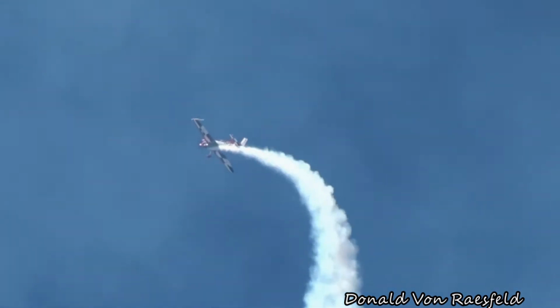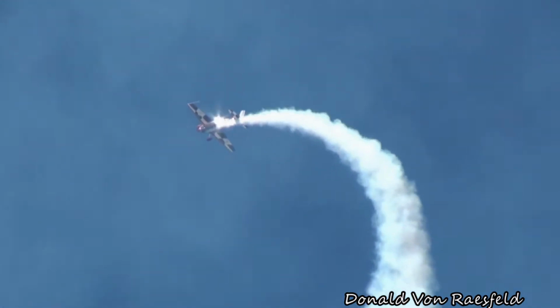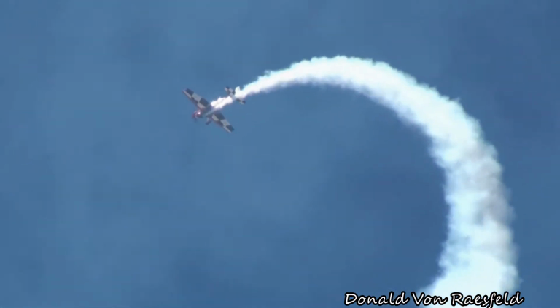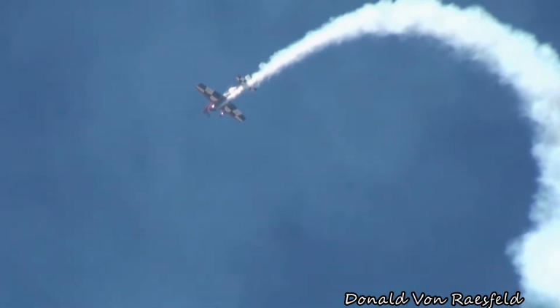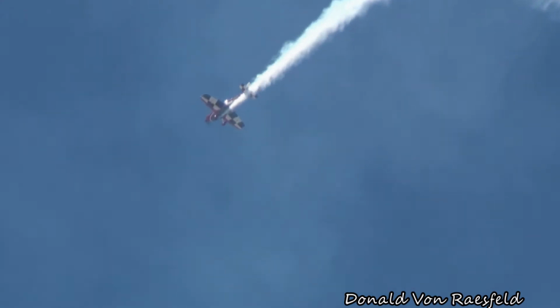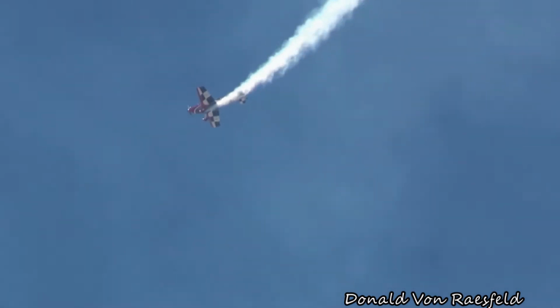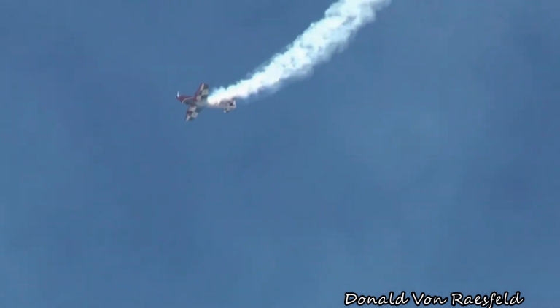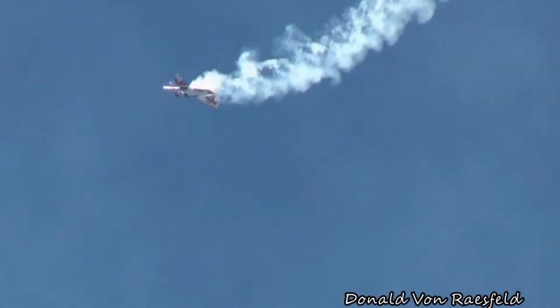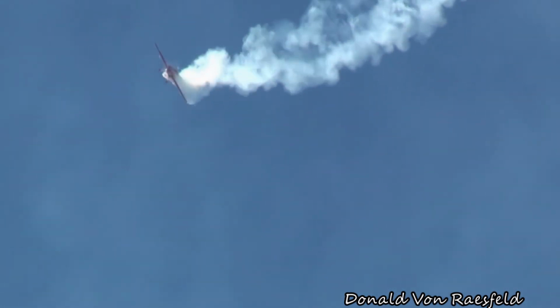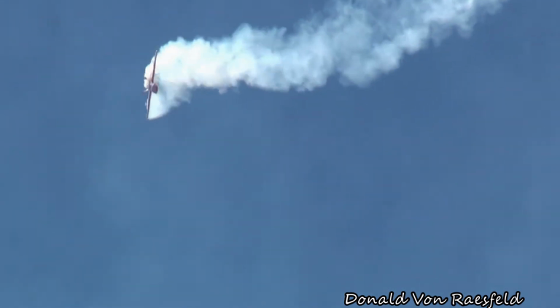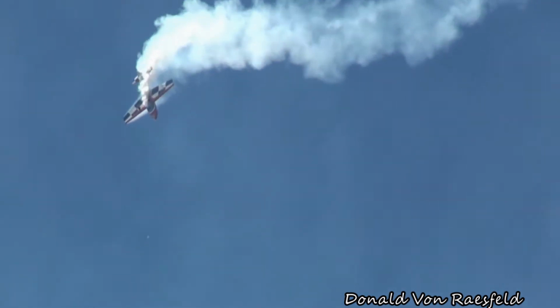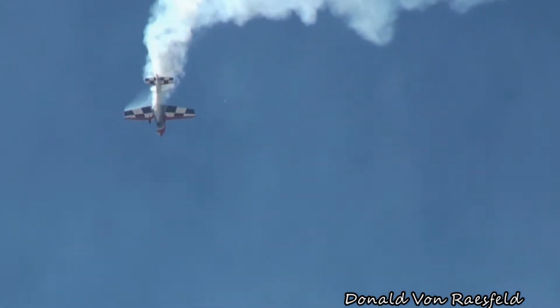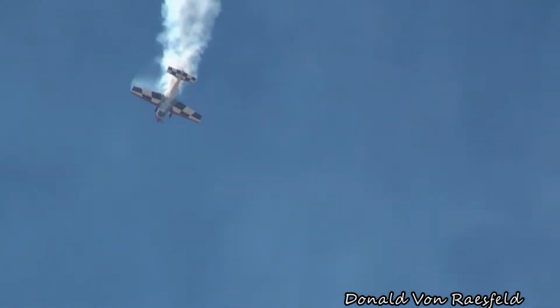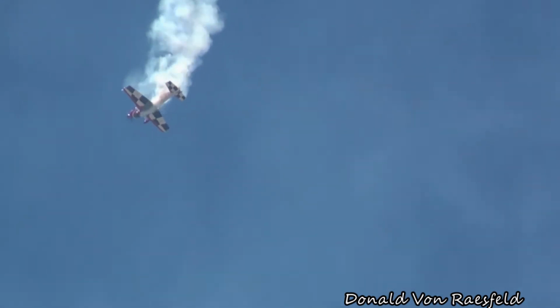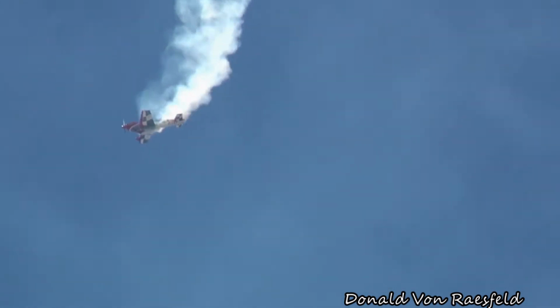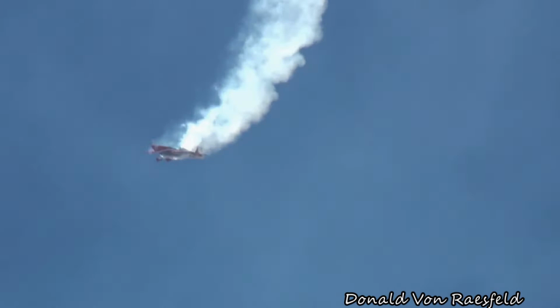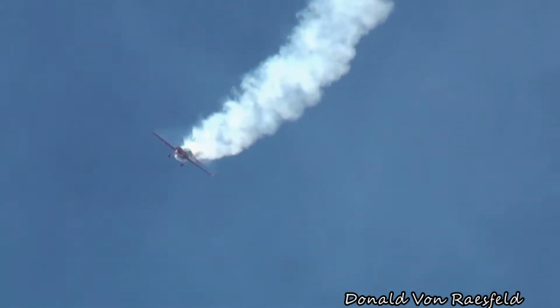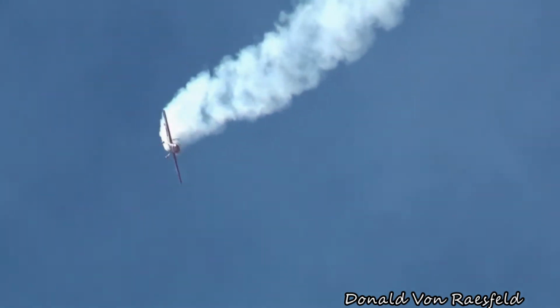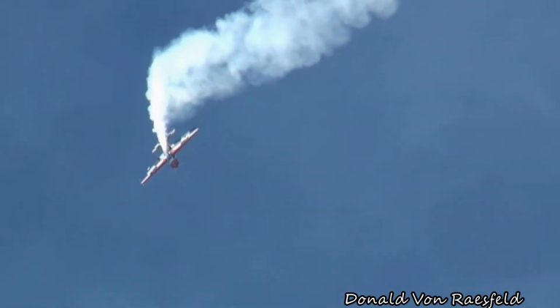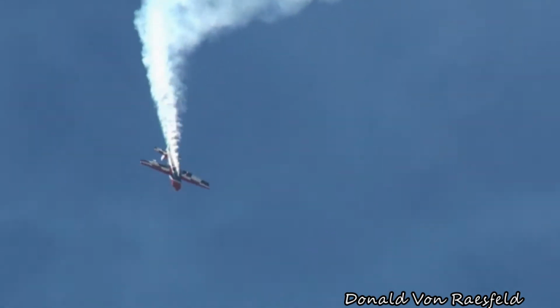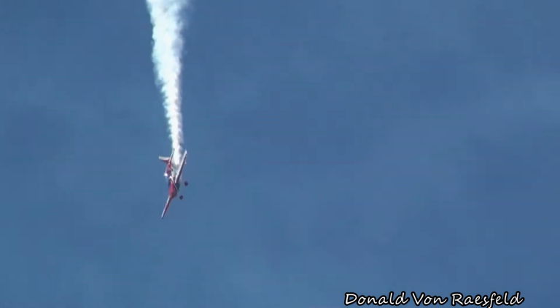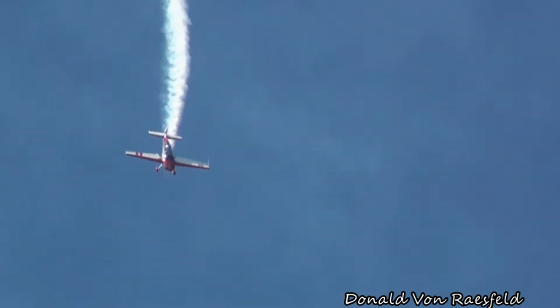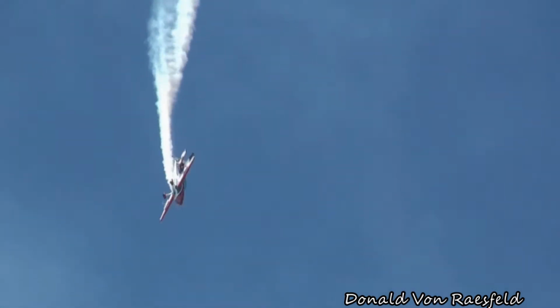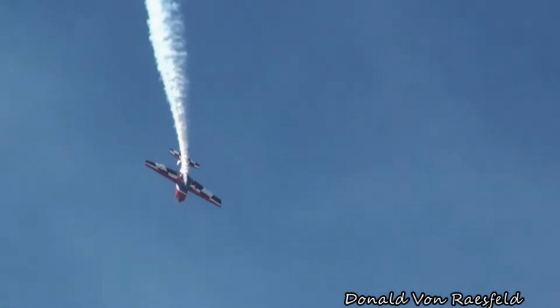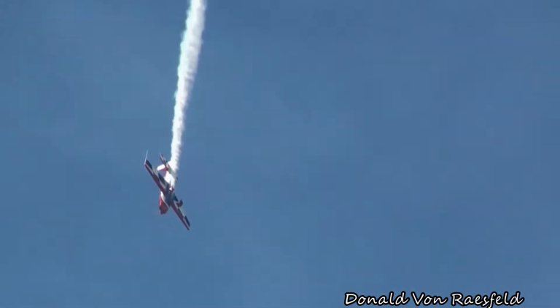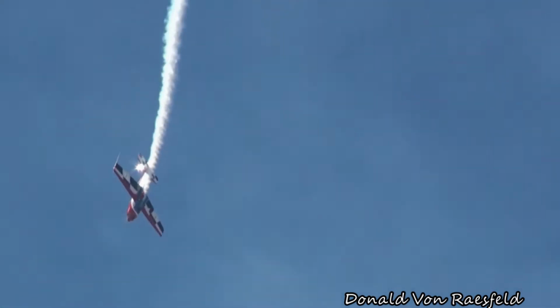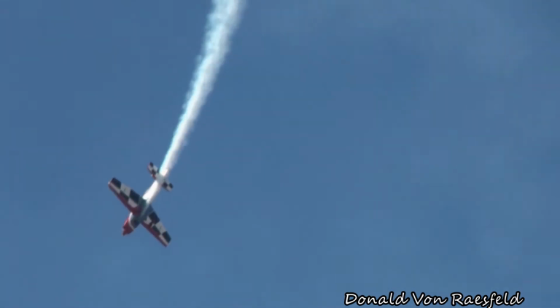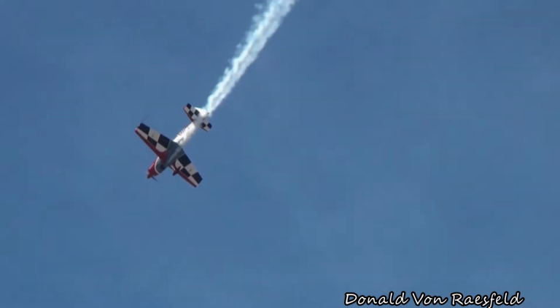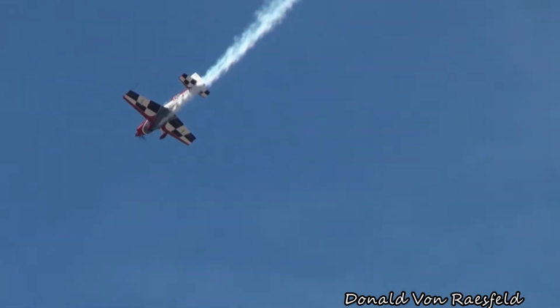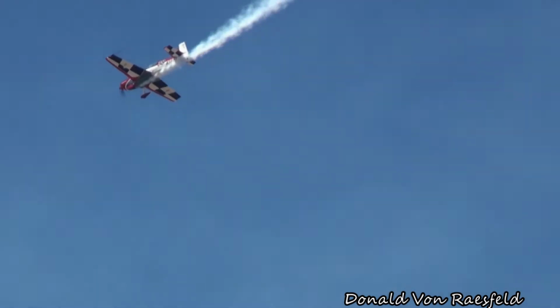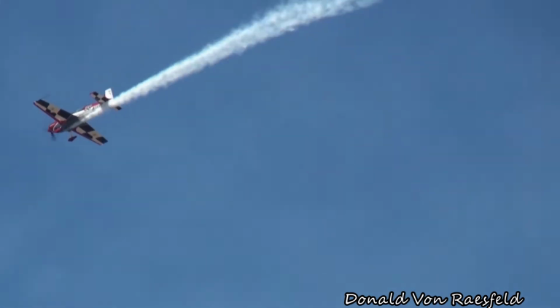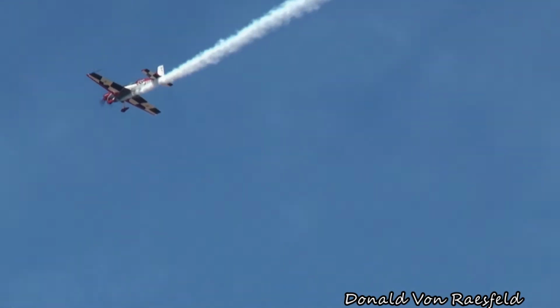Watch as he gets to the top — he's going to bring the stick back and bring it into a flat spin. Let's count the spins. There's one. There's two. He's down at 1,500 feet. He's into recovery mode, spinning on down to recover out towards the show side.